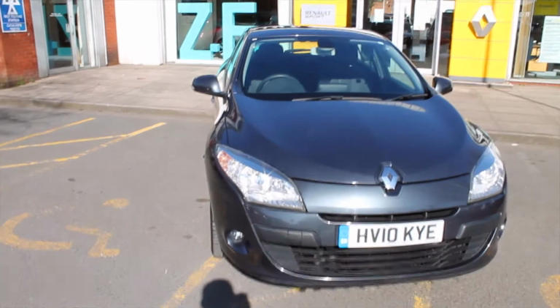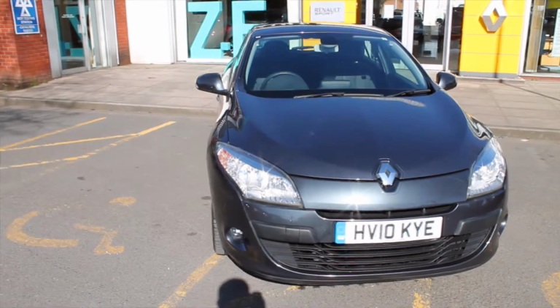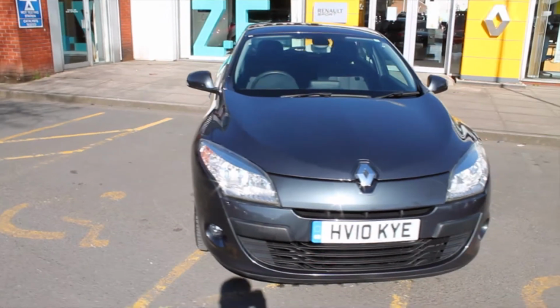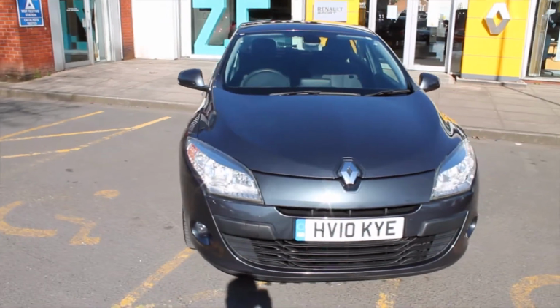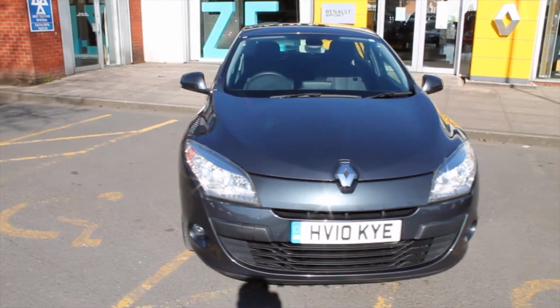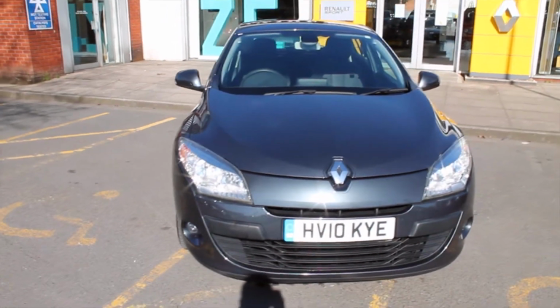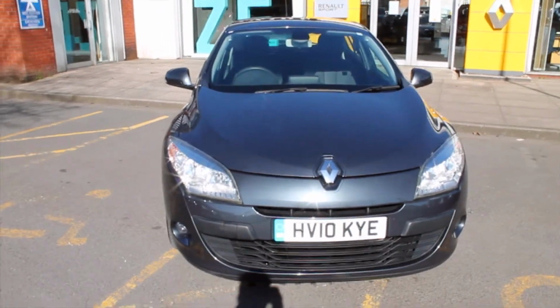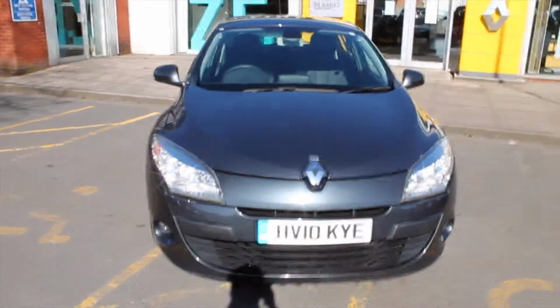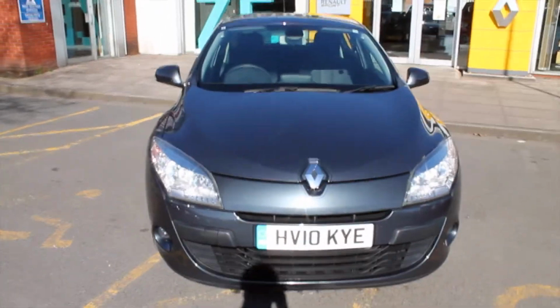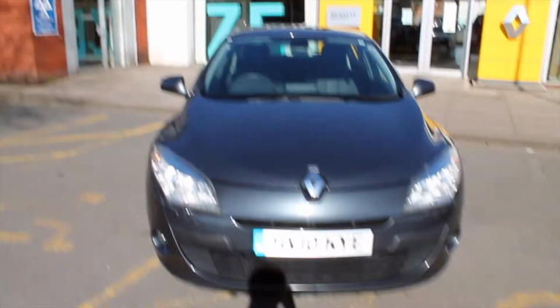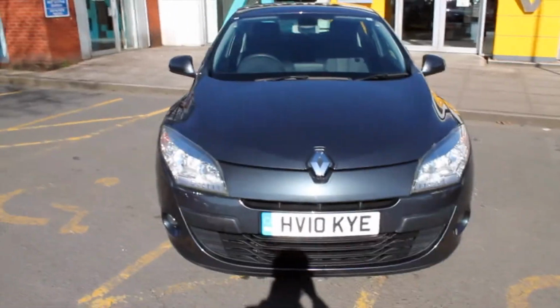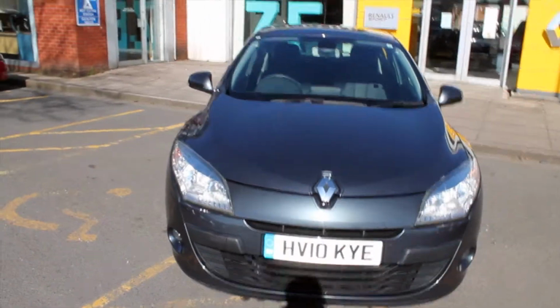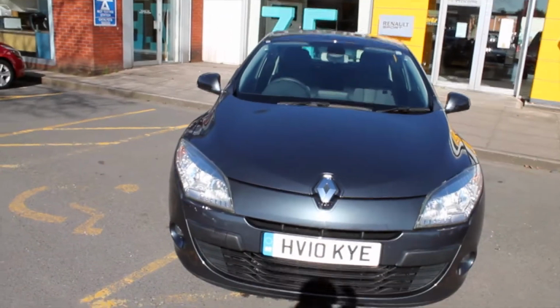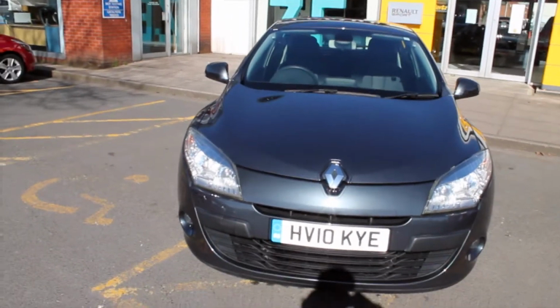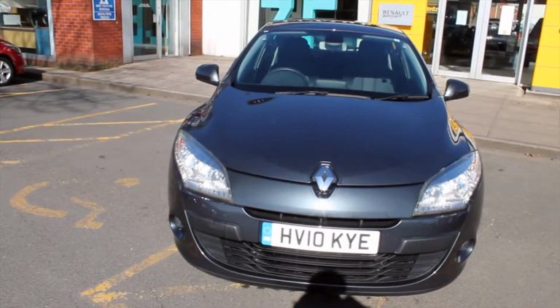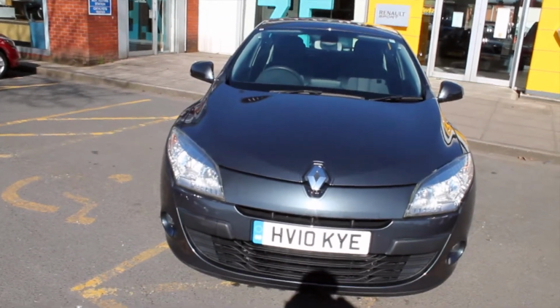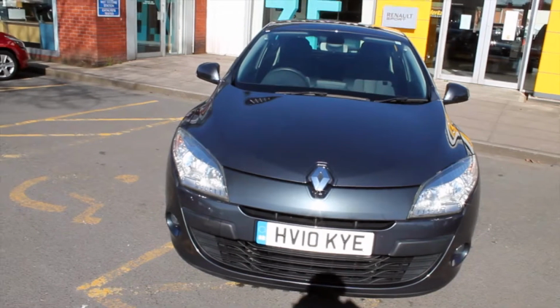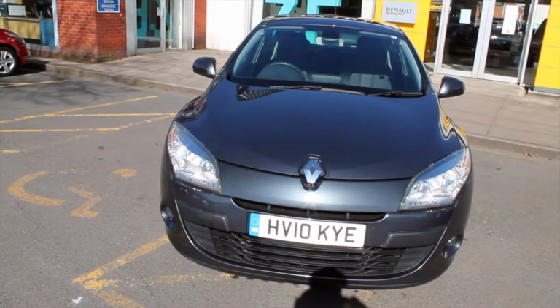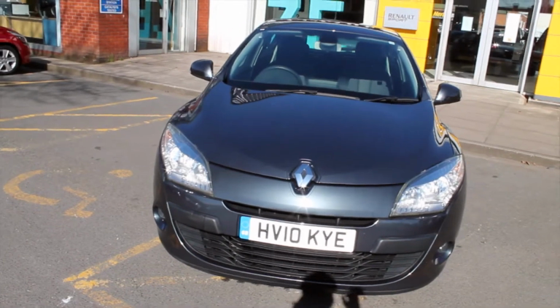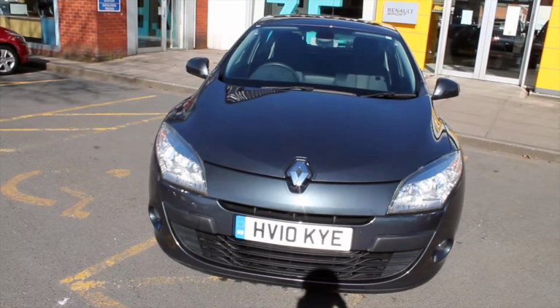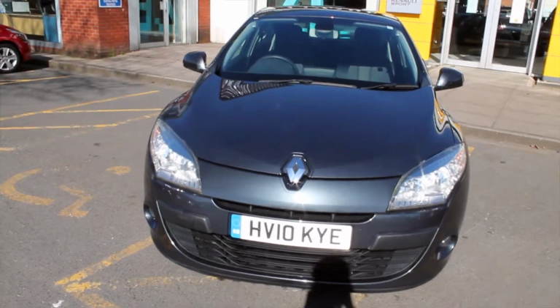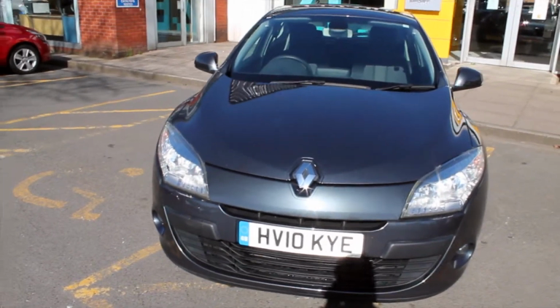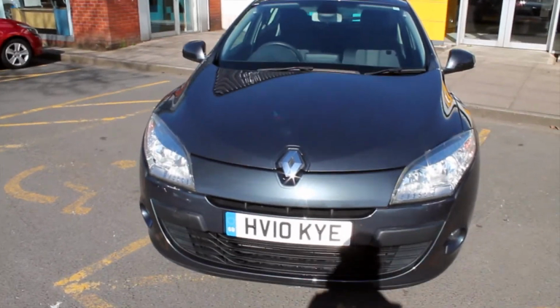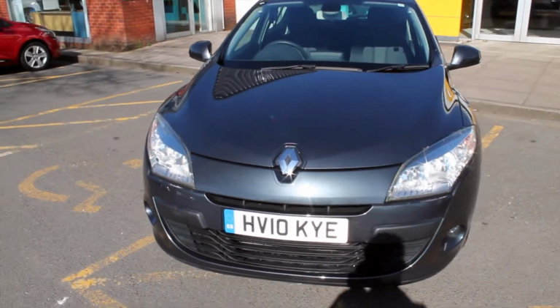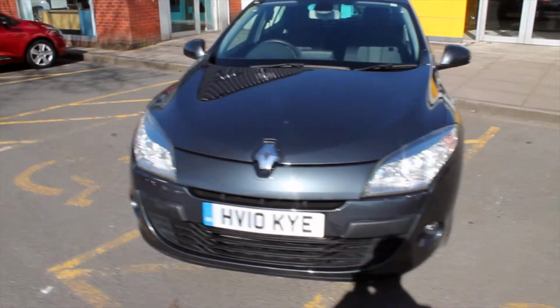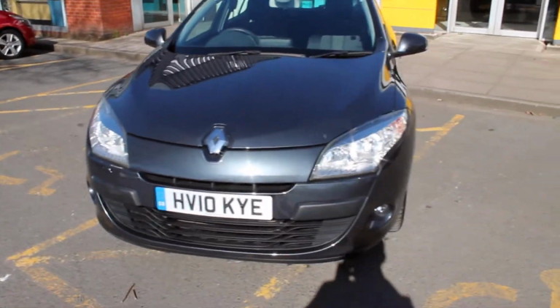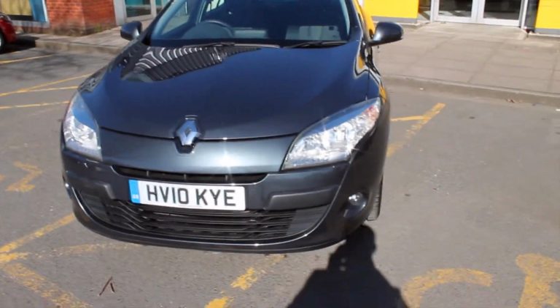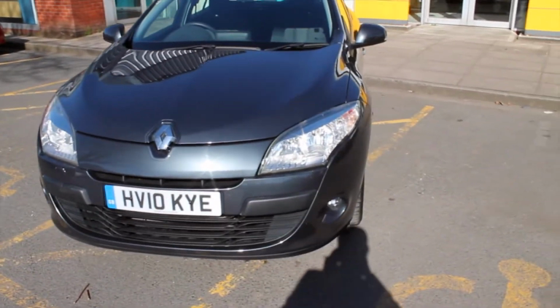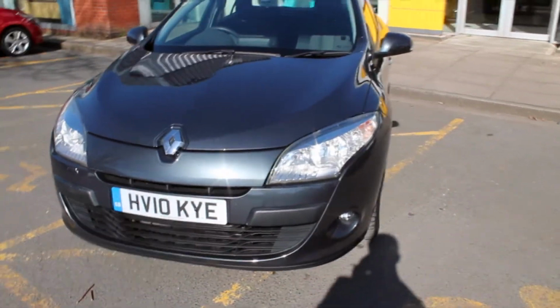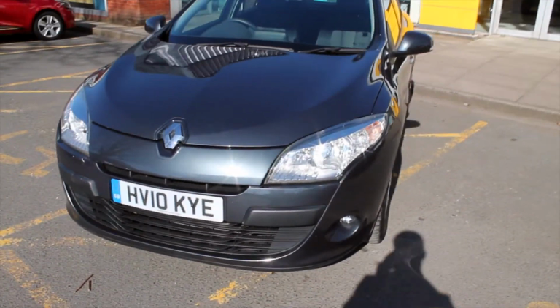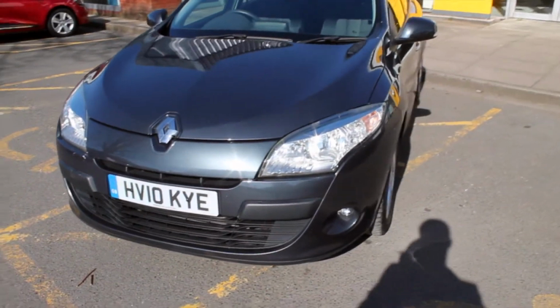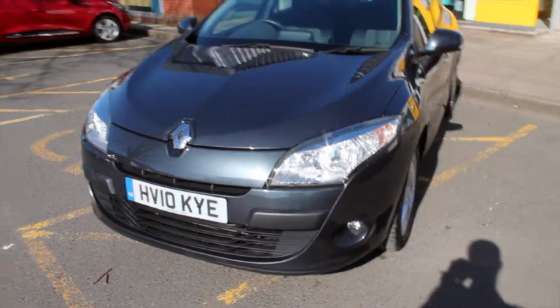As you can see, the Megane is finished in metallic Eclipse grey with the contrasting chrome Renault badging. This just makes the vehicle stand out on the road and makes it much more noticeable to other road users.